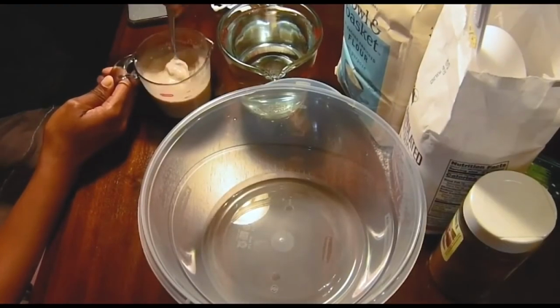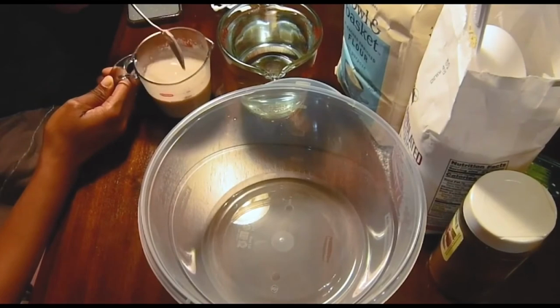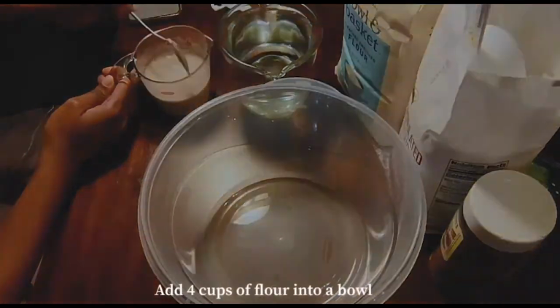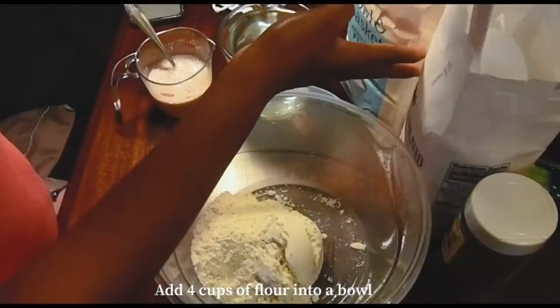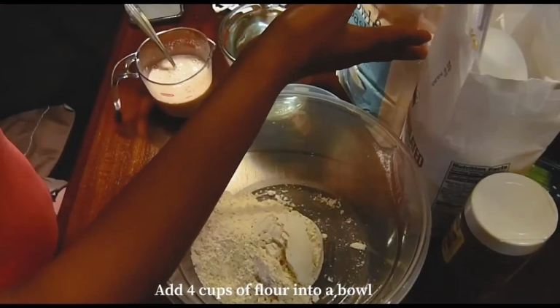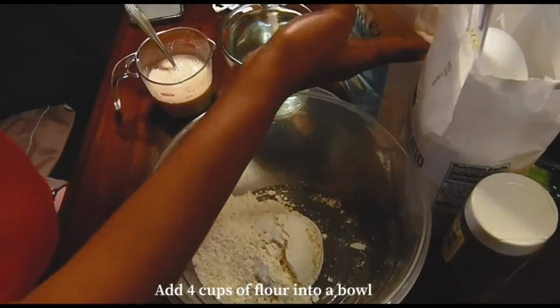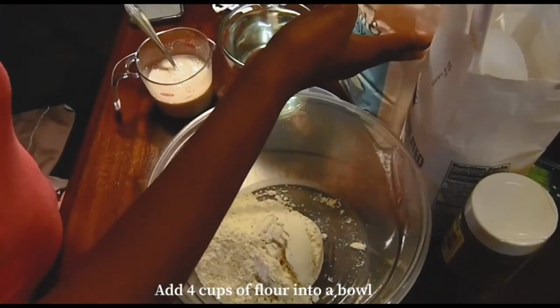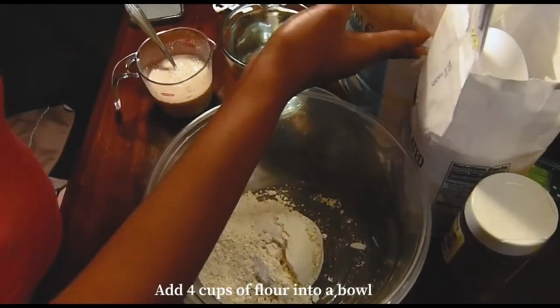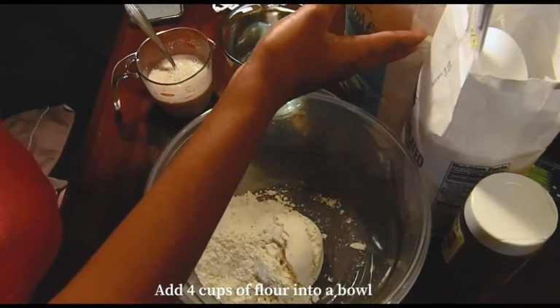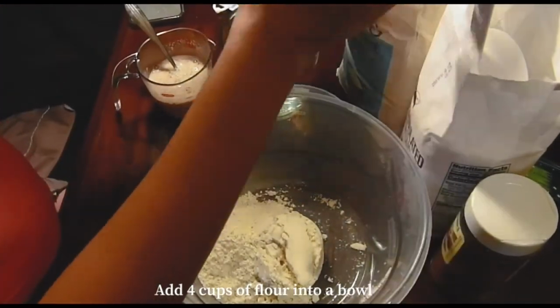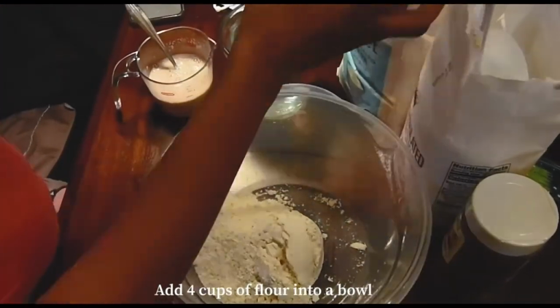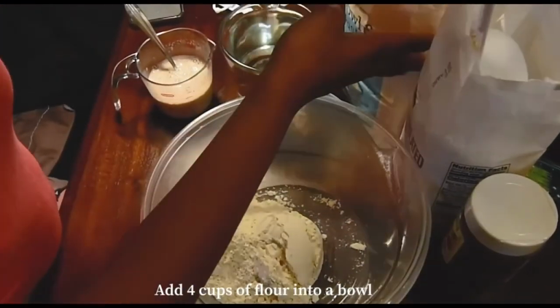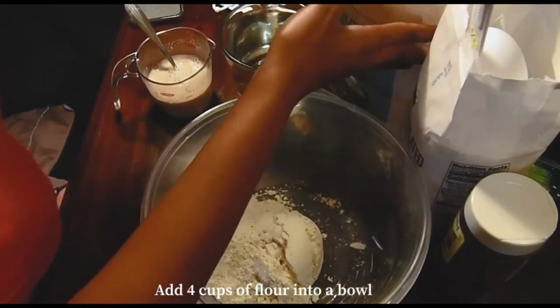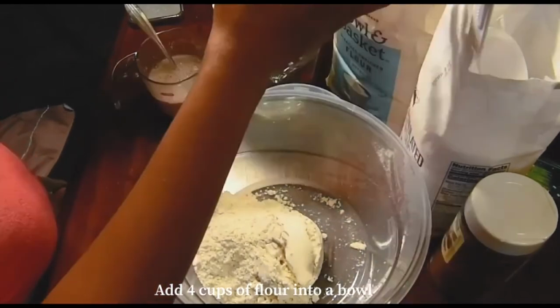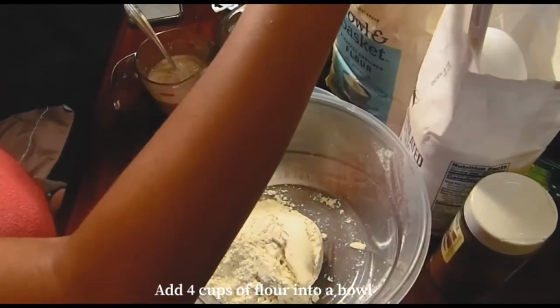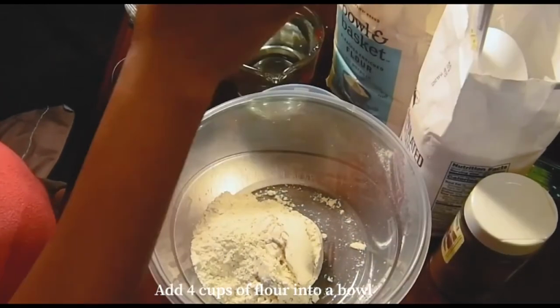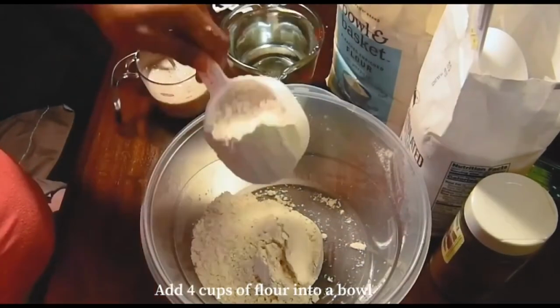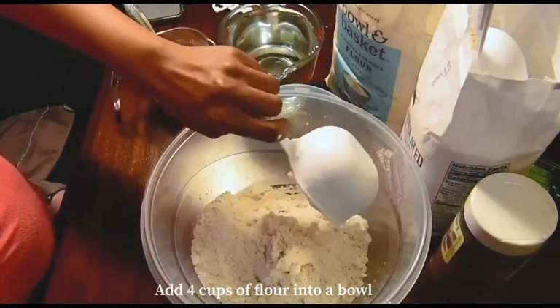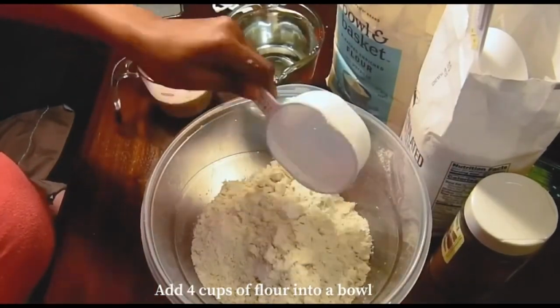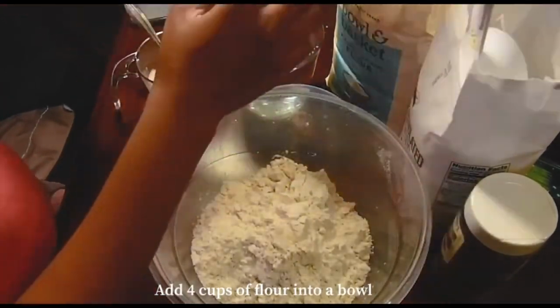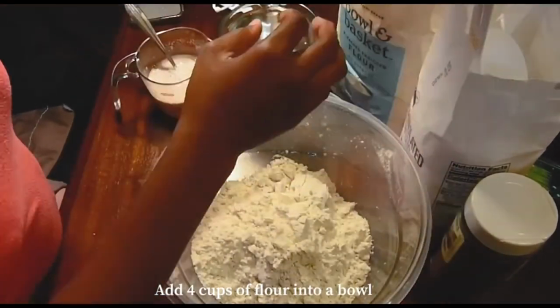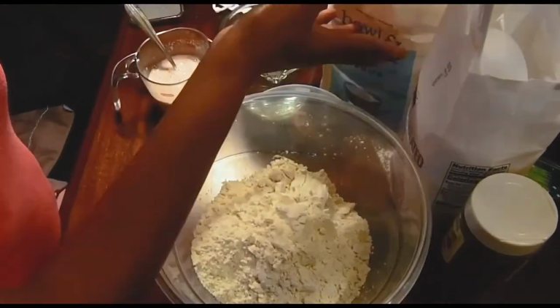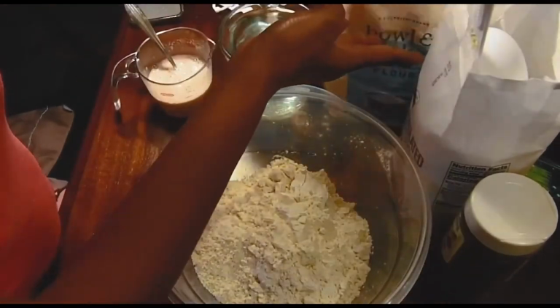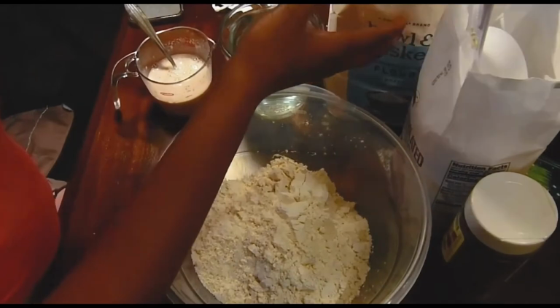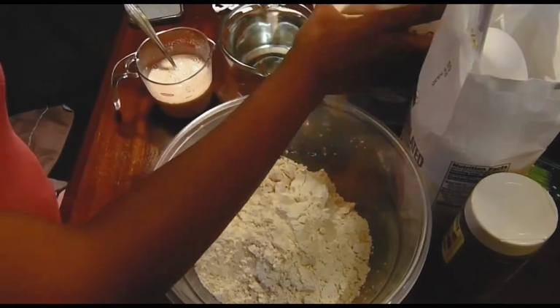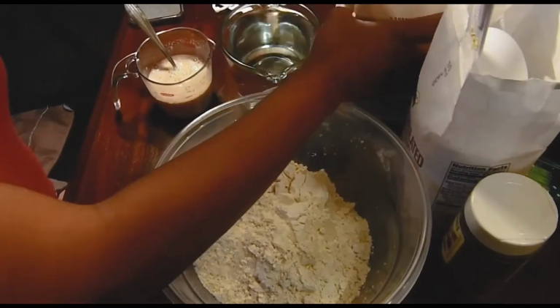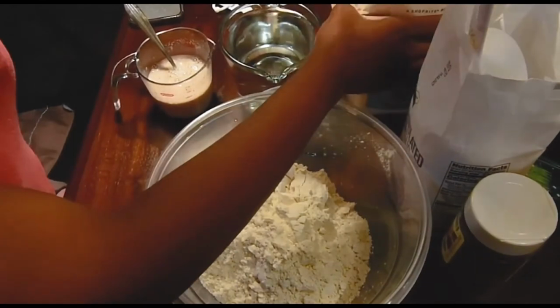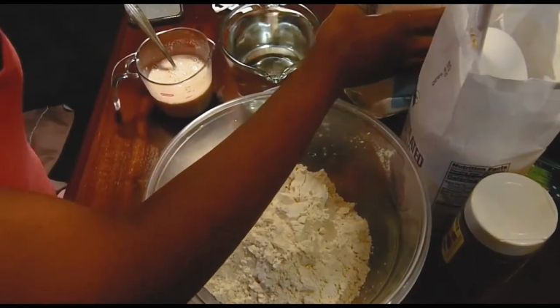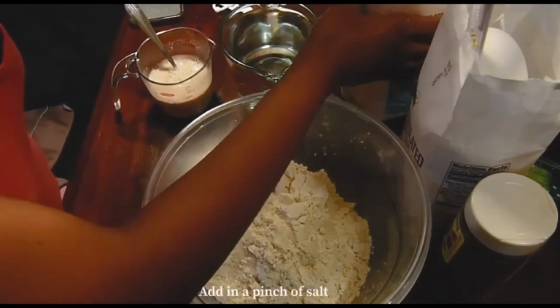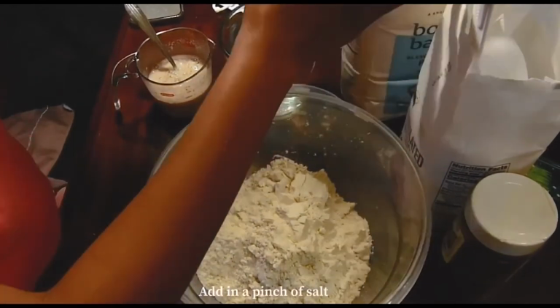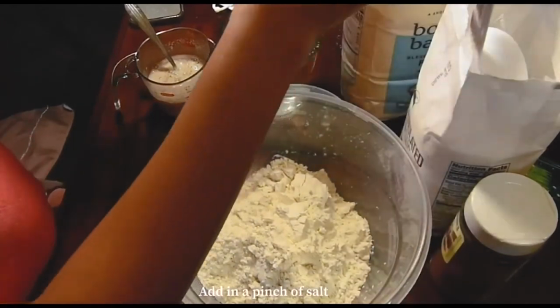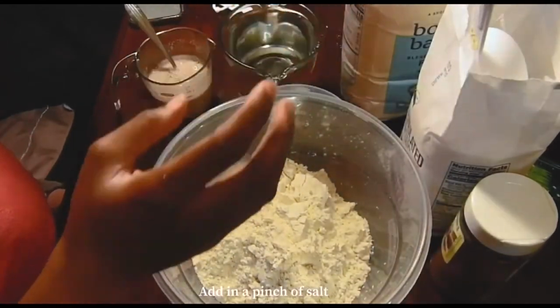Next we're going to add in four cups of flour. You can also add in just a pinch of salt into your mixture as well.